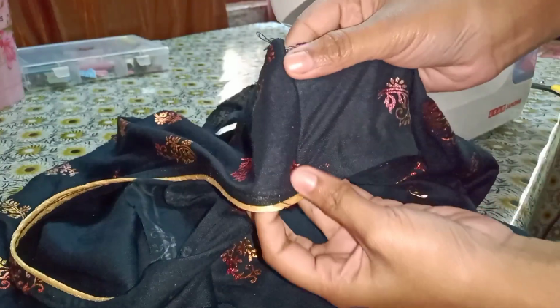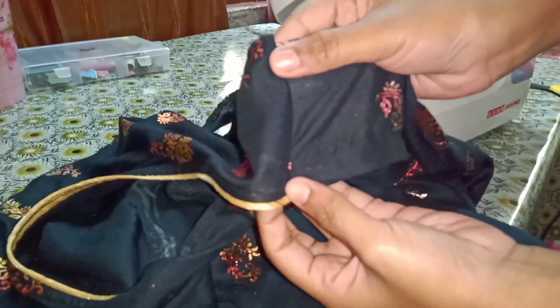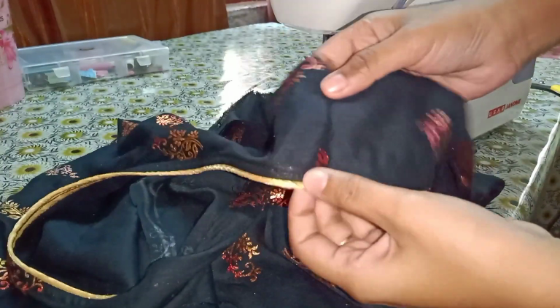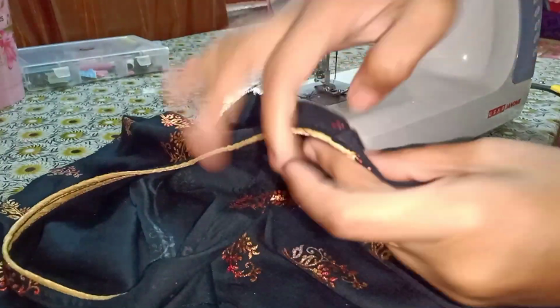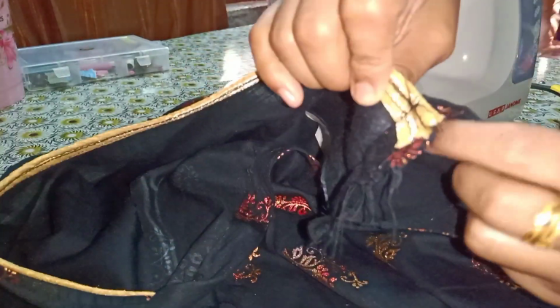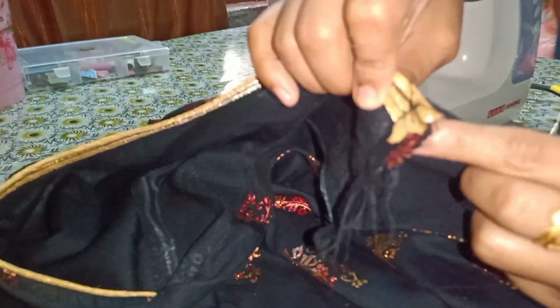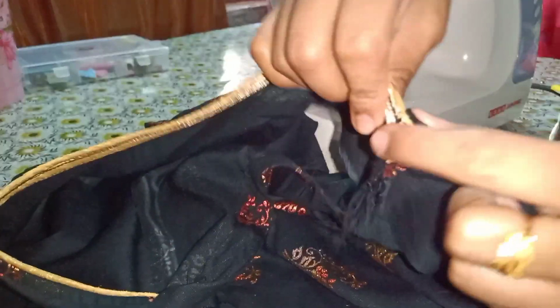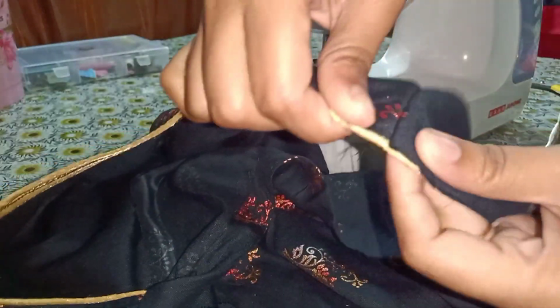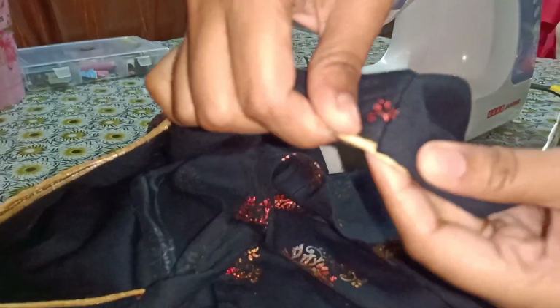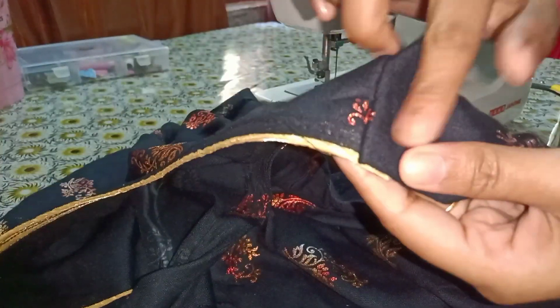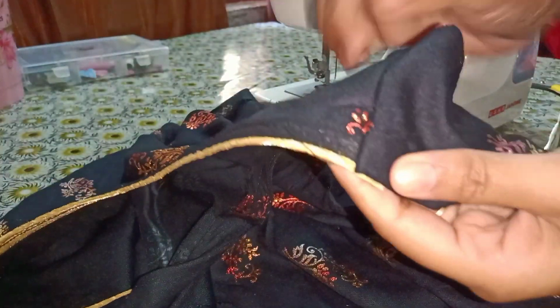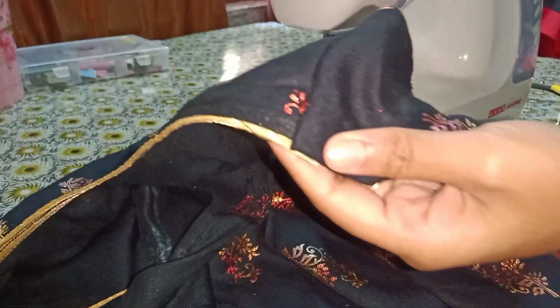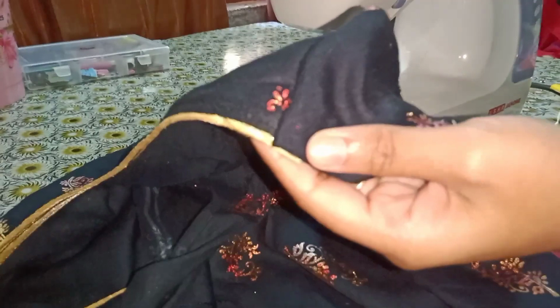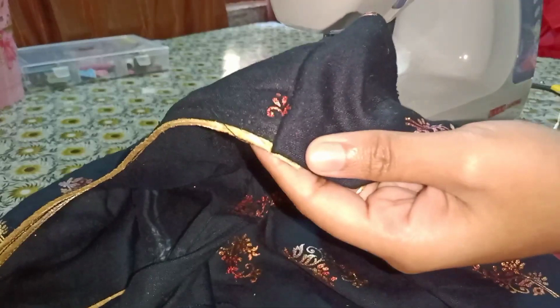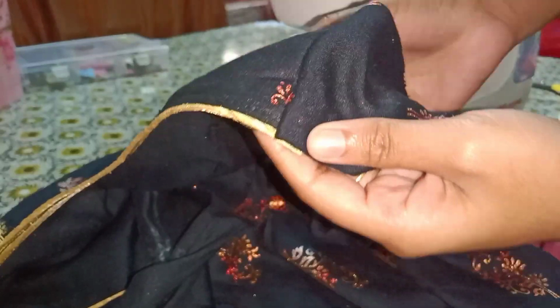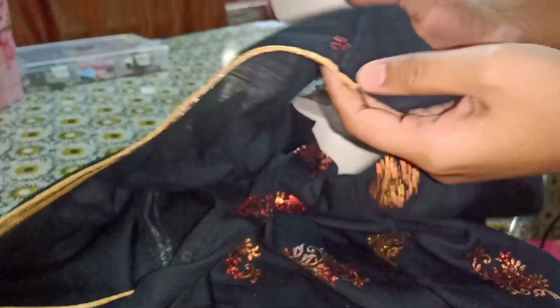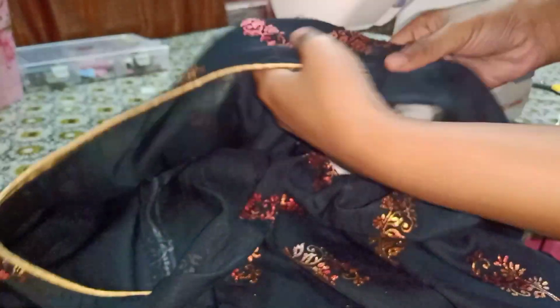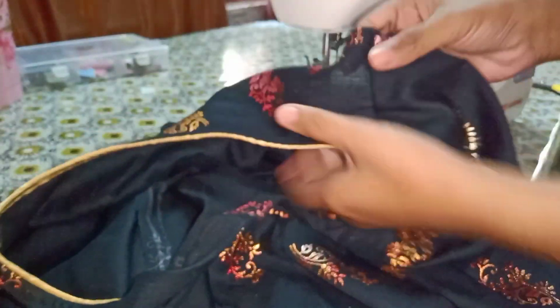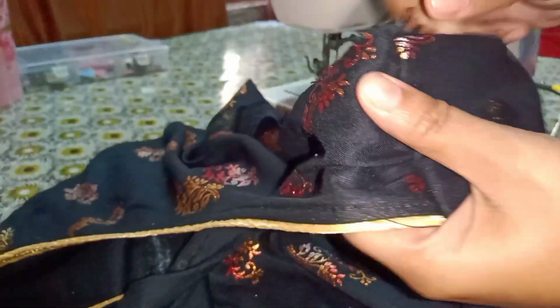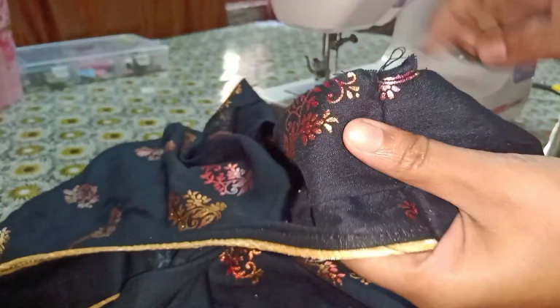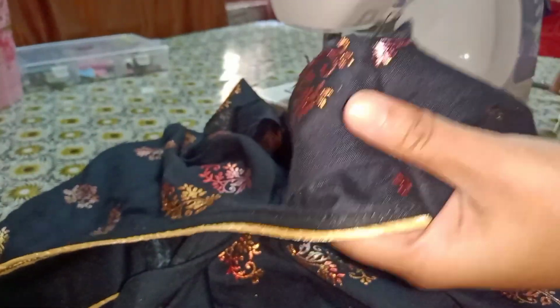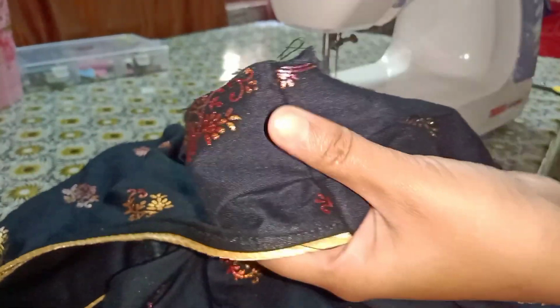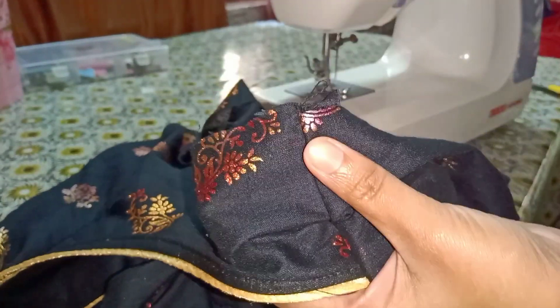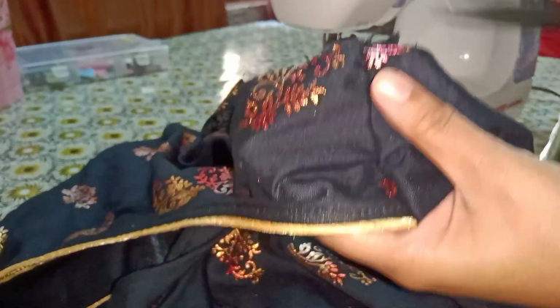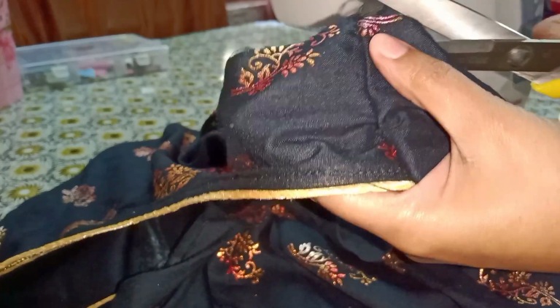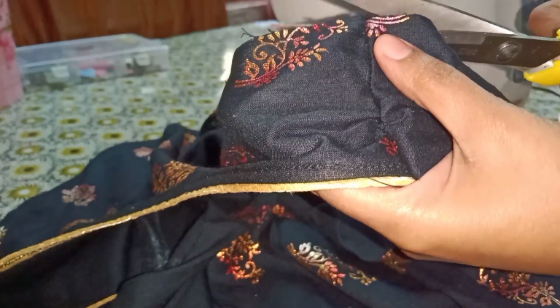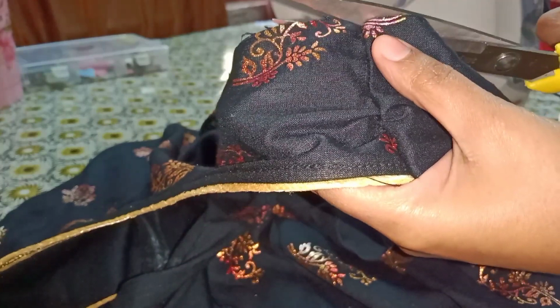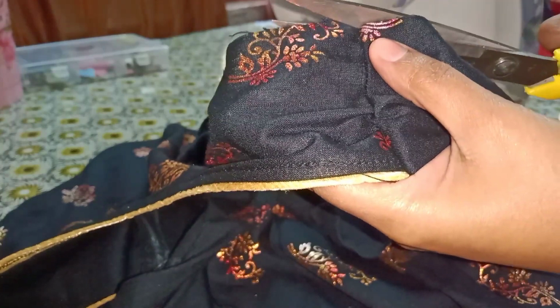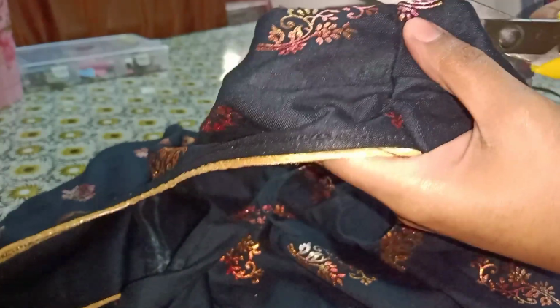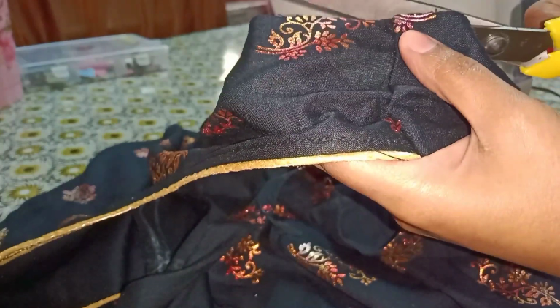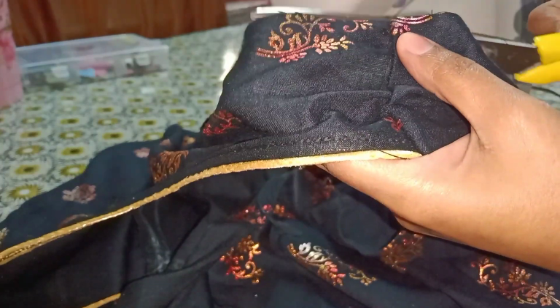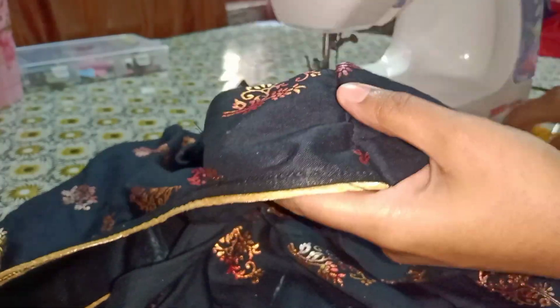Now we have to give this part and now we have to attach the sleeves. We will start with this and here you can see this part is bigger, so I am going to trim it.